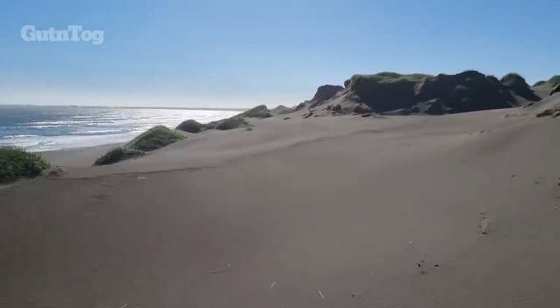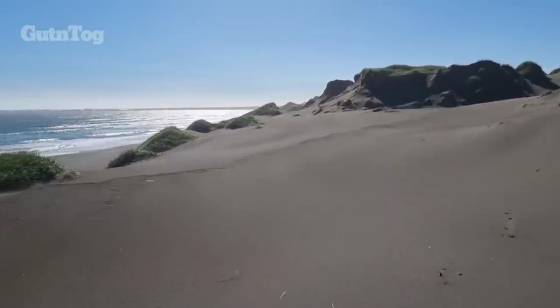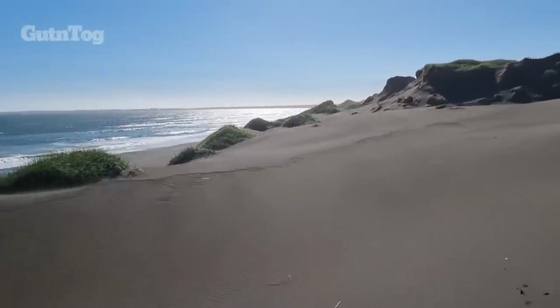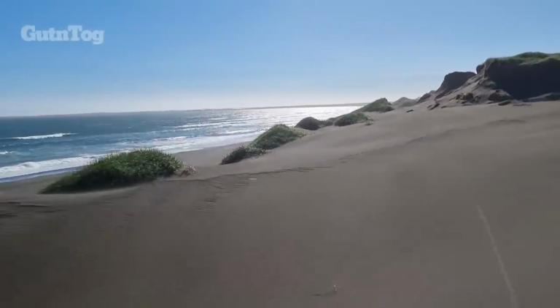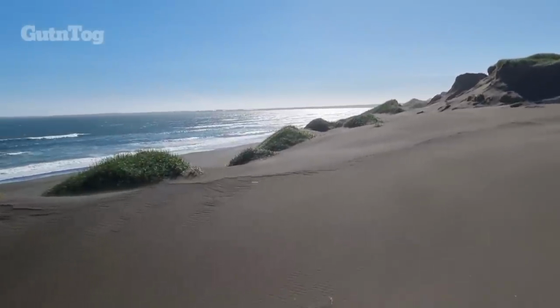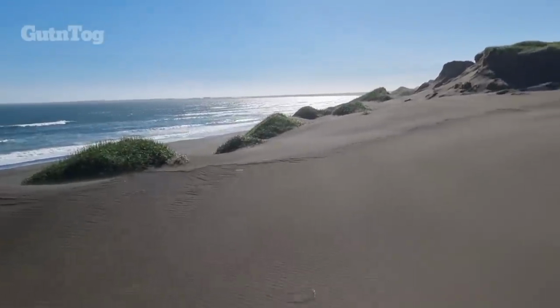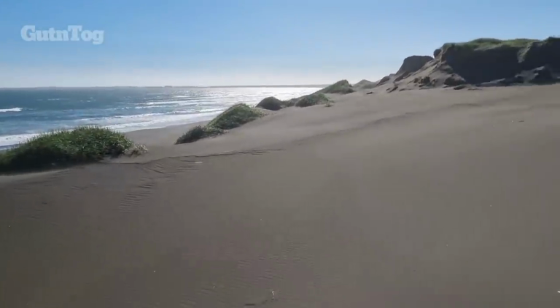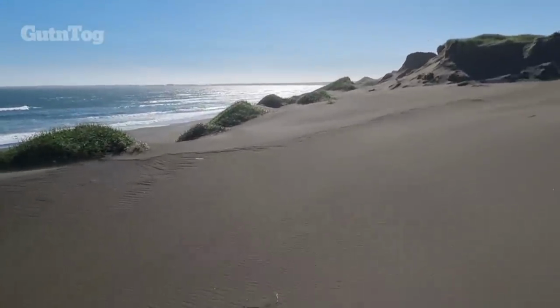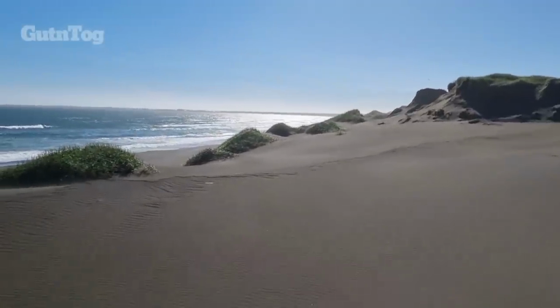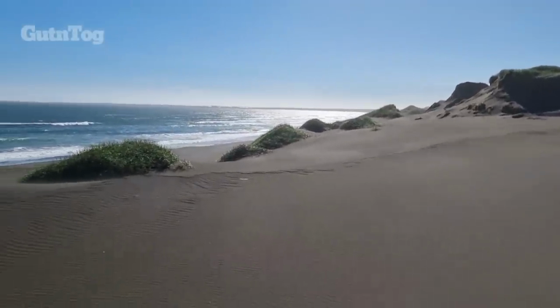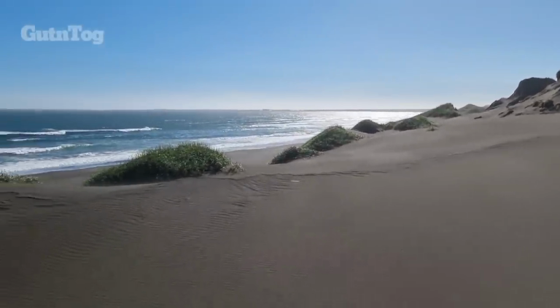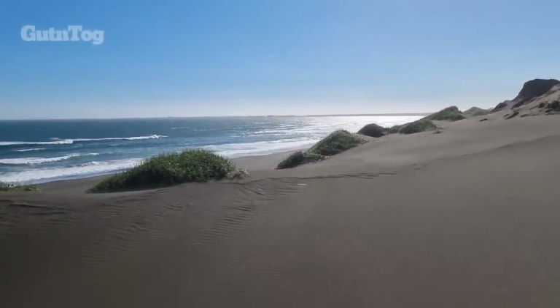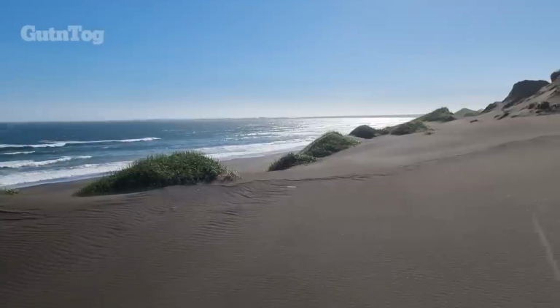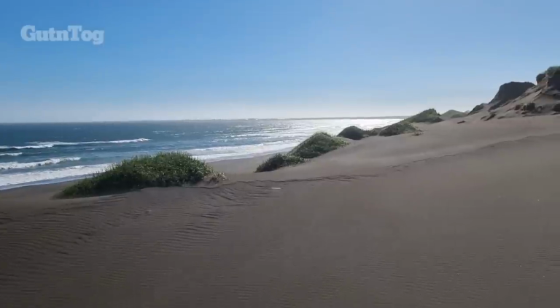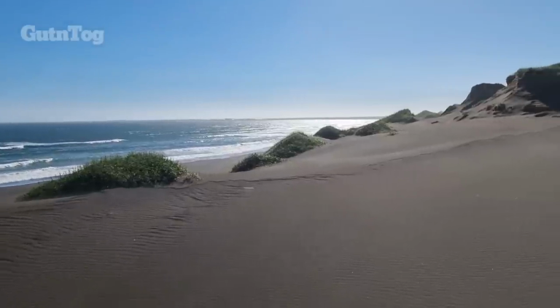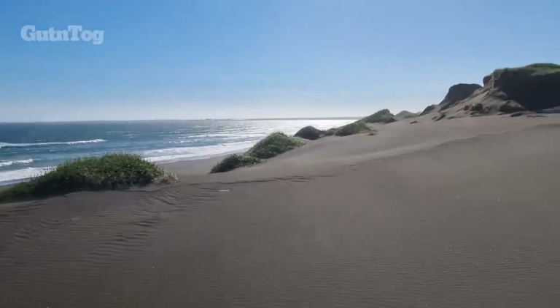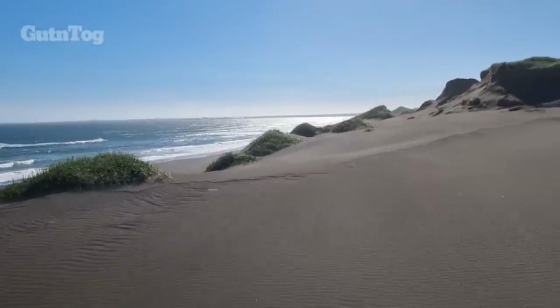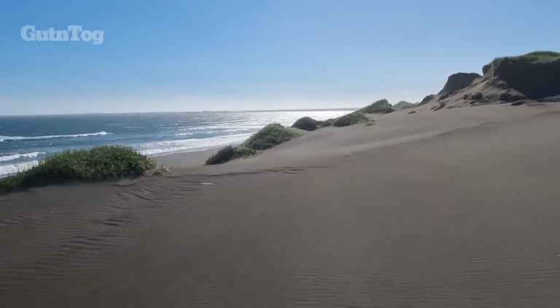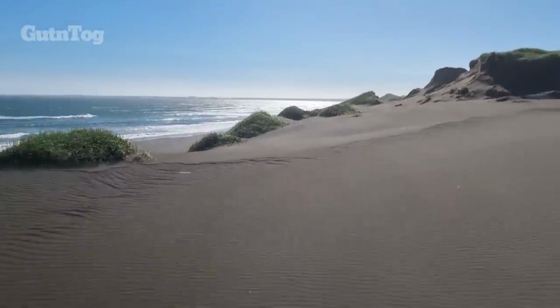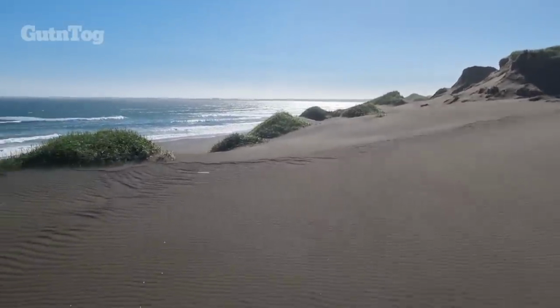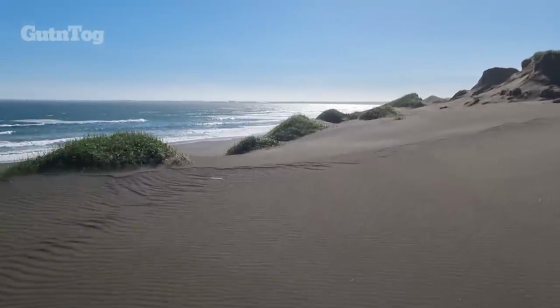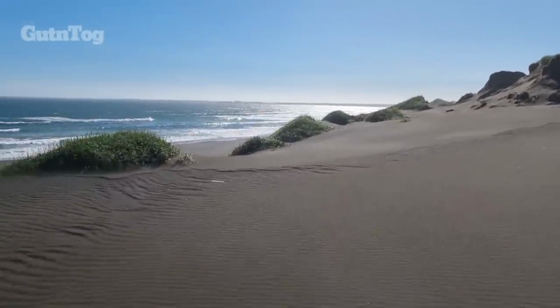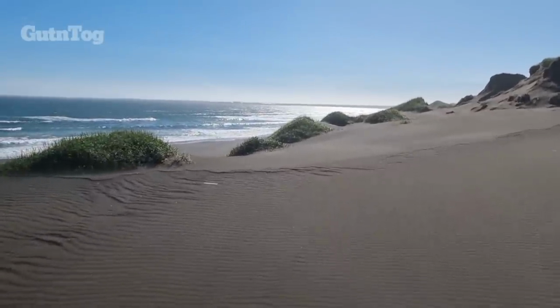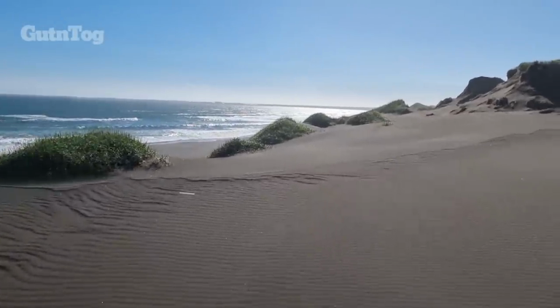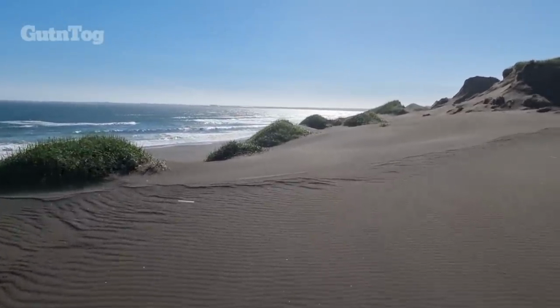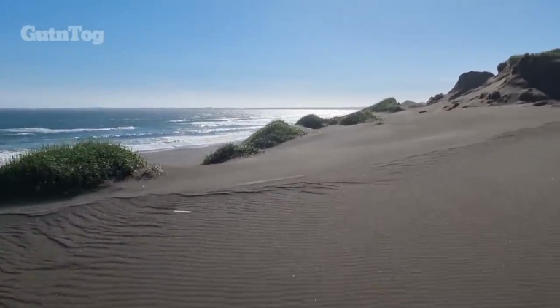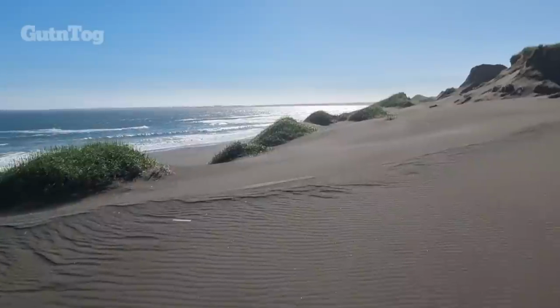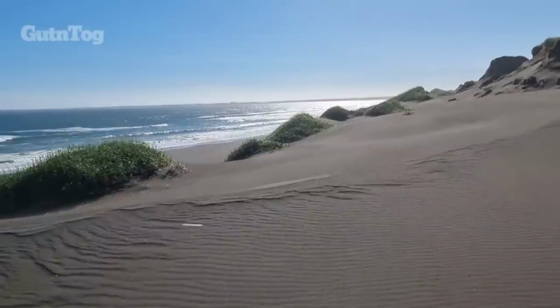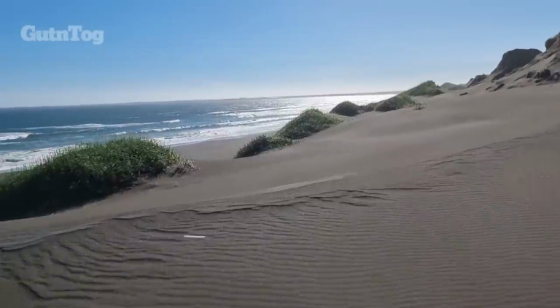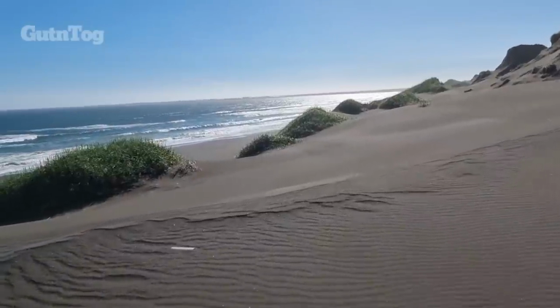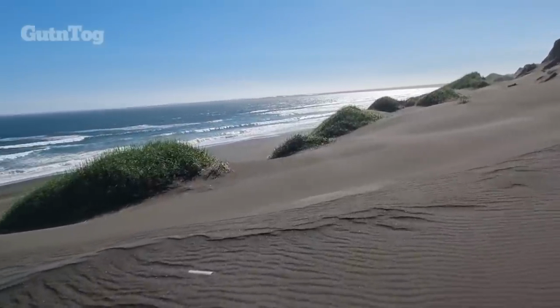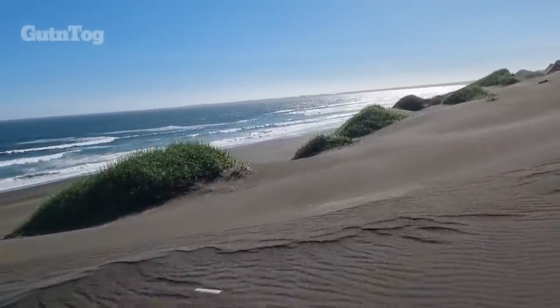Here you see a black beach. Most of the coastline in Iceland is made of black sand, which is of volcanic origin of course.